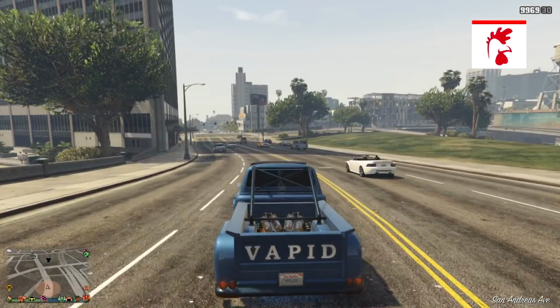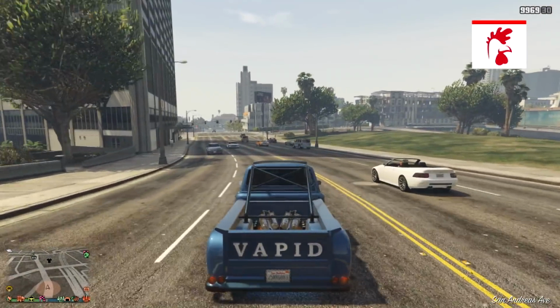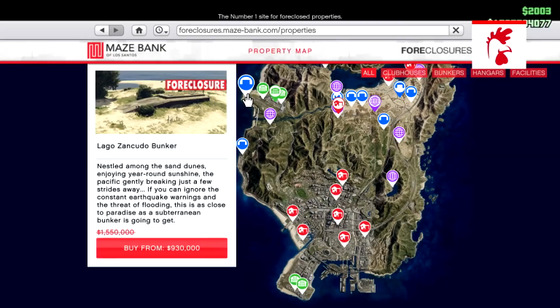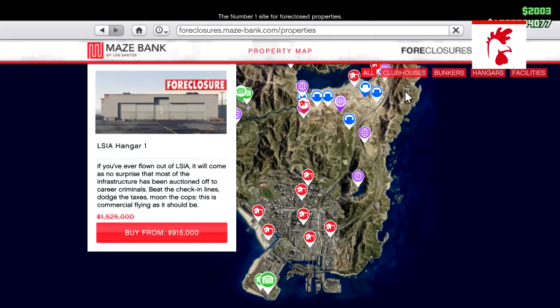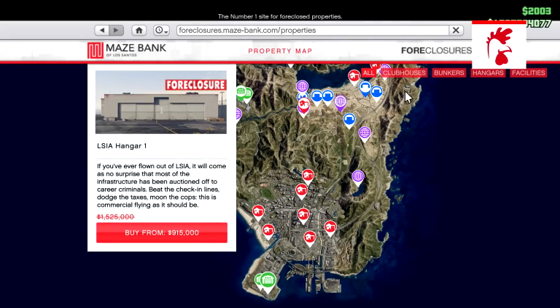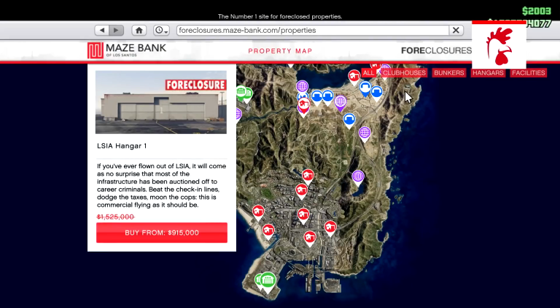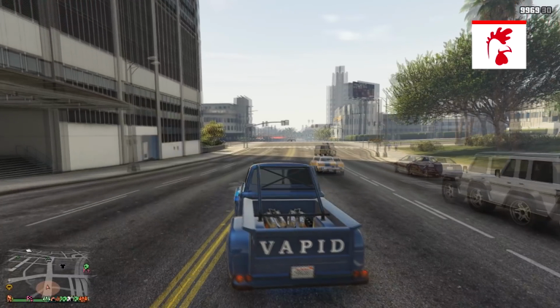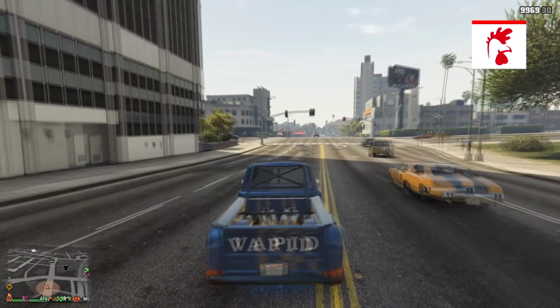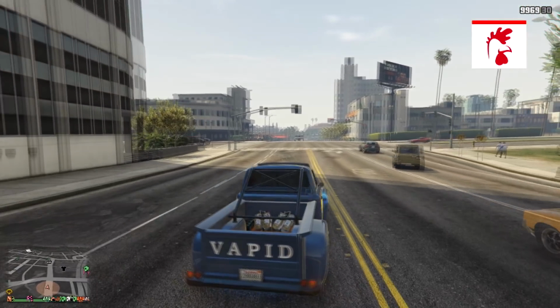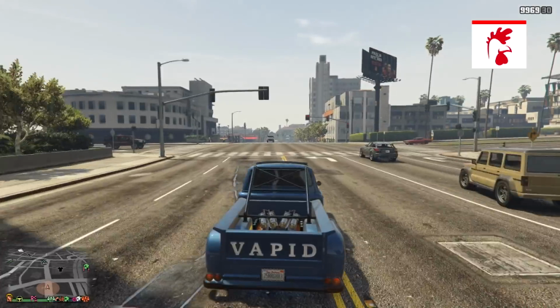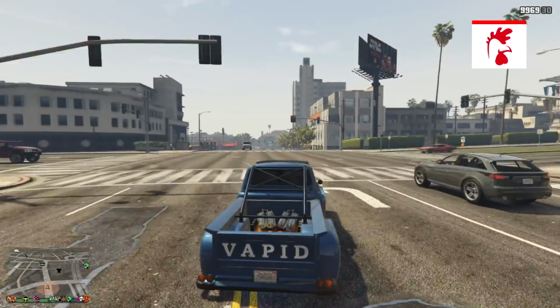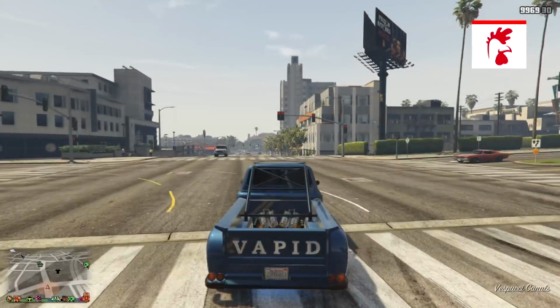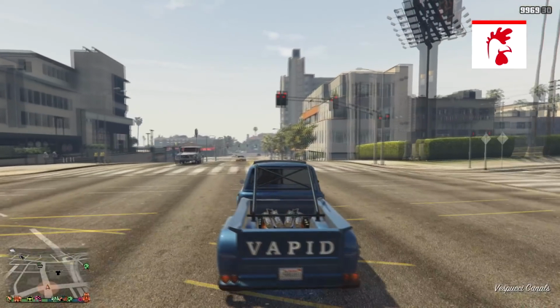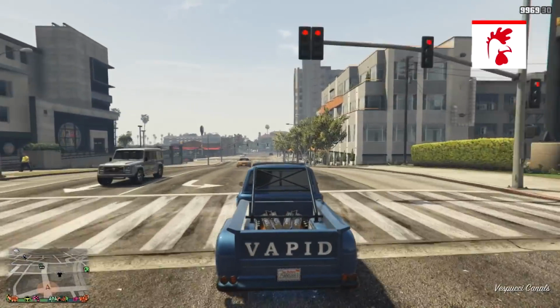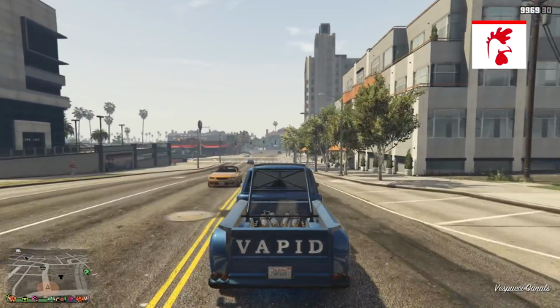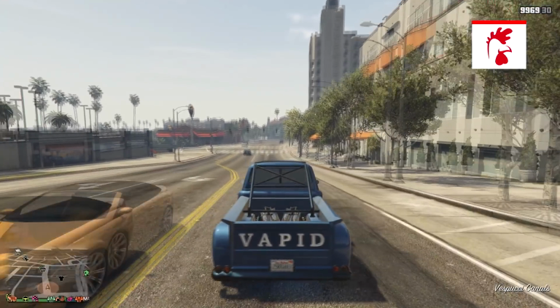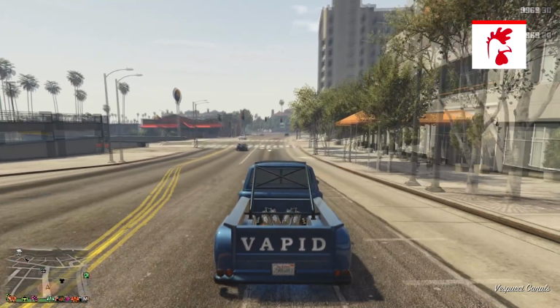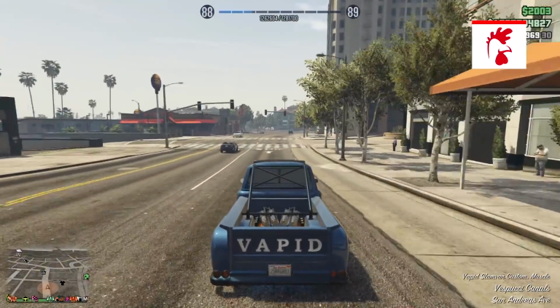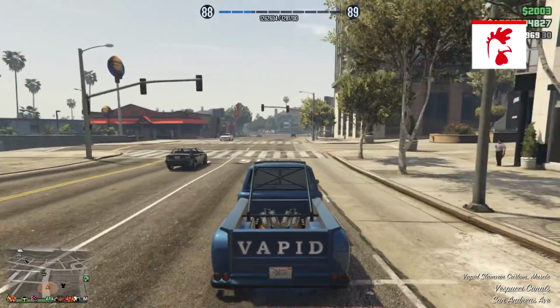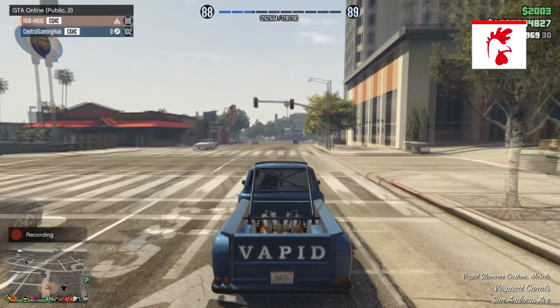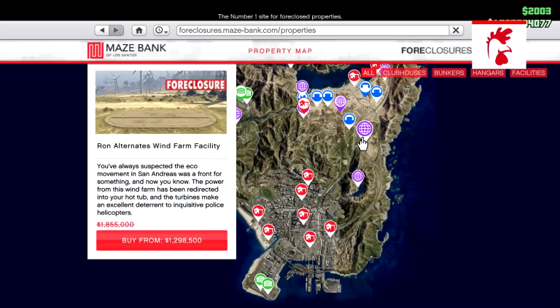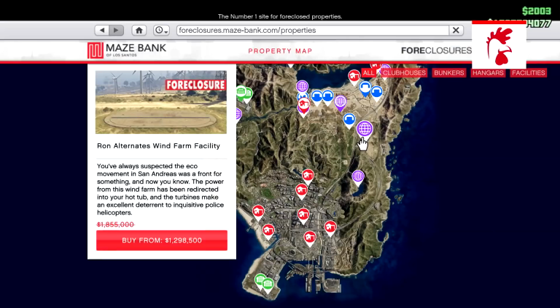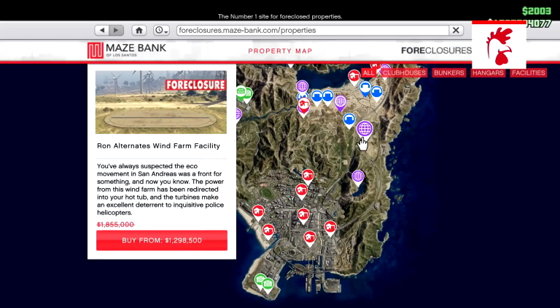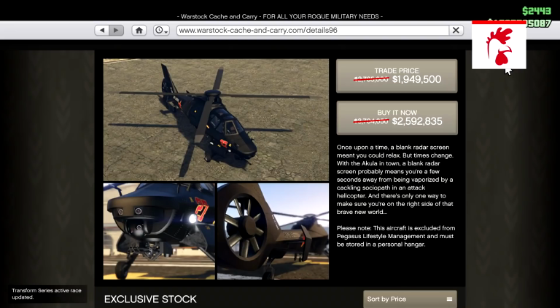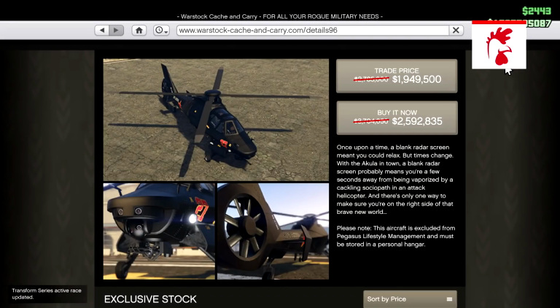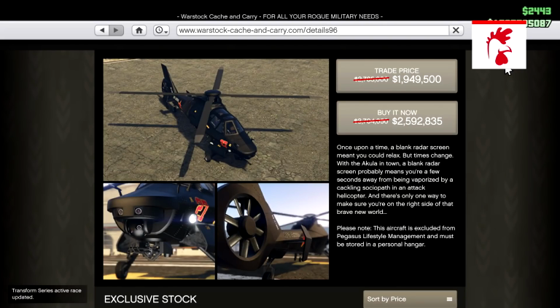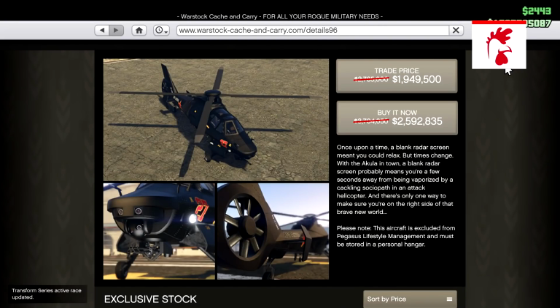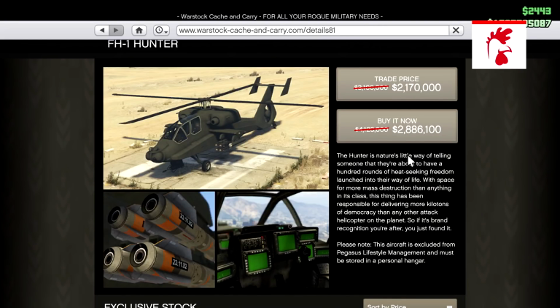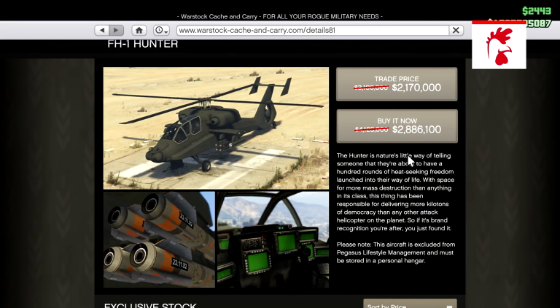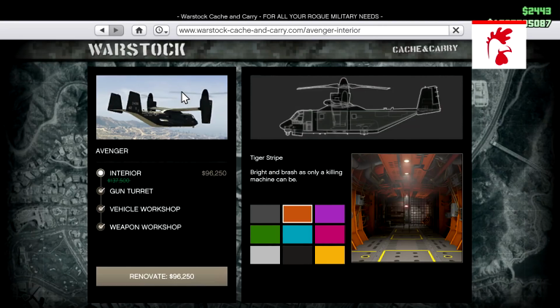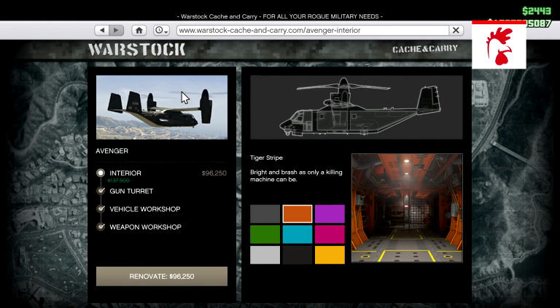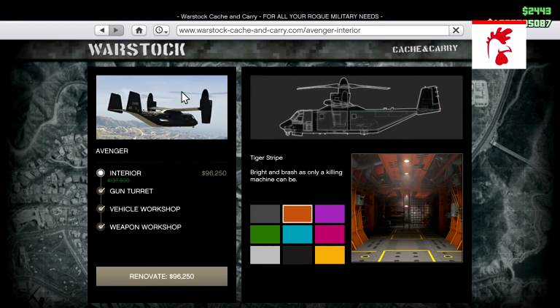That's not all the sales this week — there's a ton more. There's 40% off bunkers and hangars, and also there are tons of items at 30% off. Starting with the facility, the Akula, the Hunter, the Avenger.